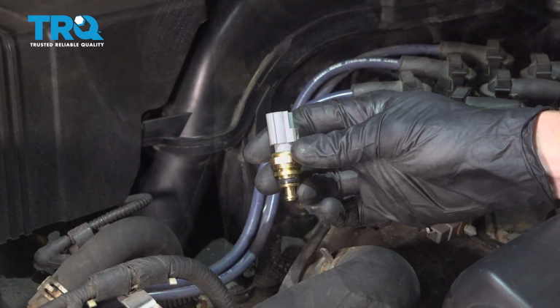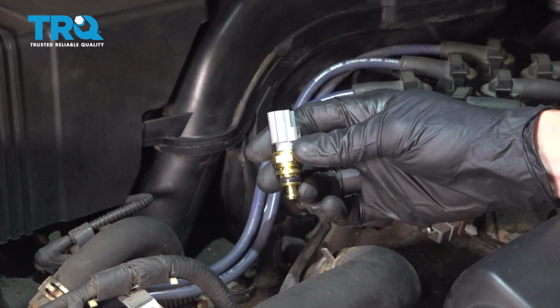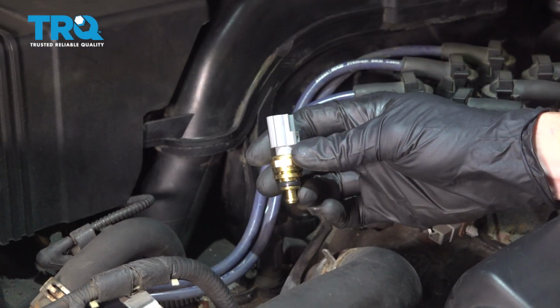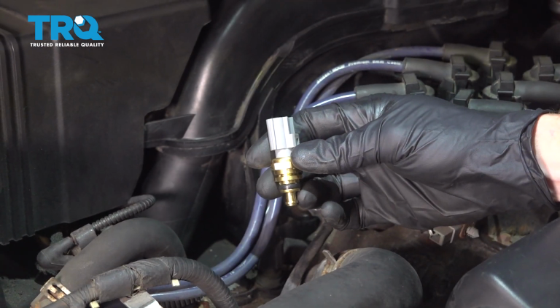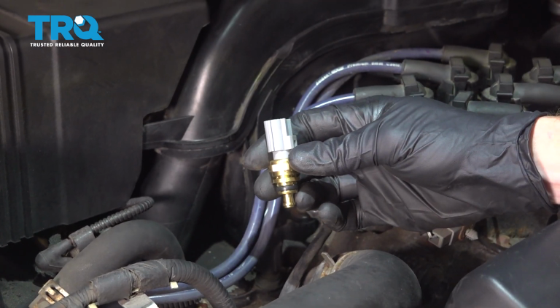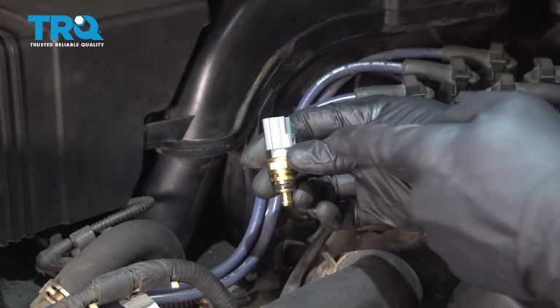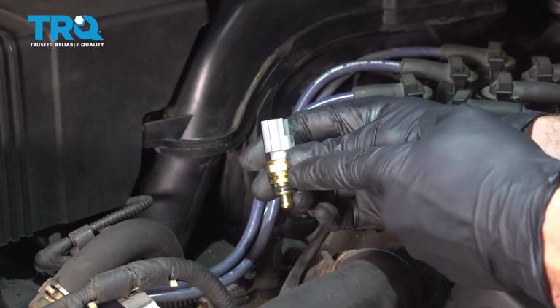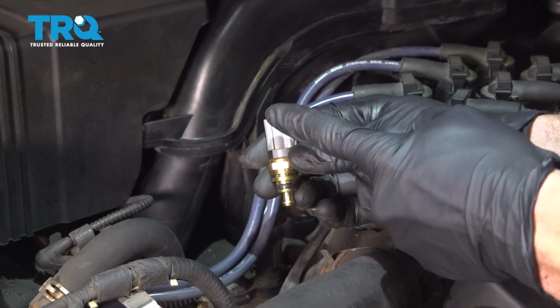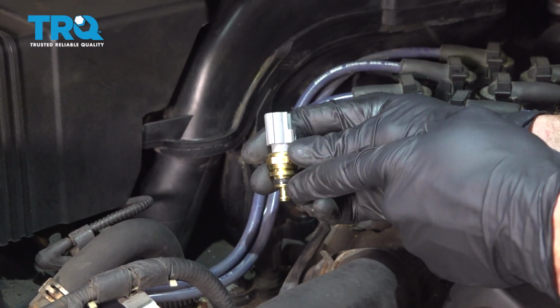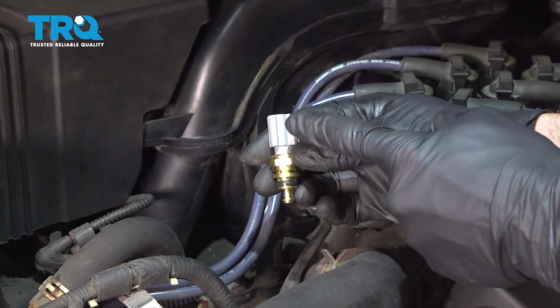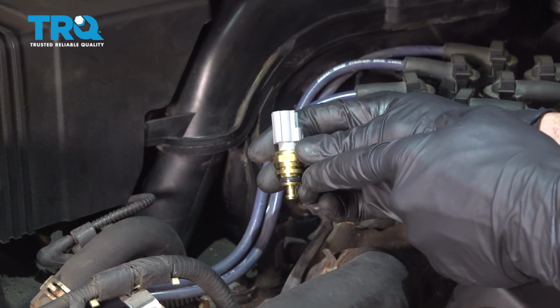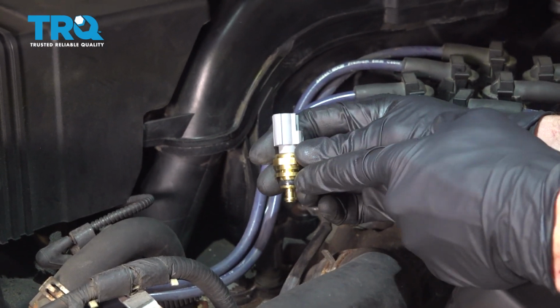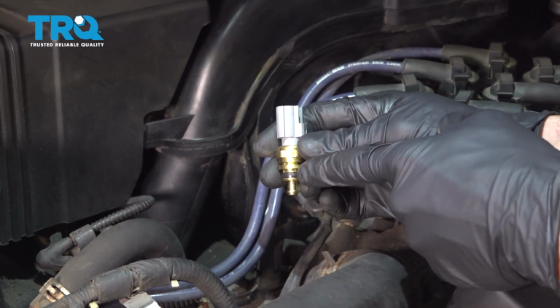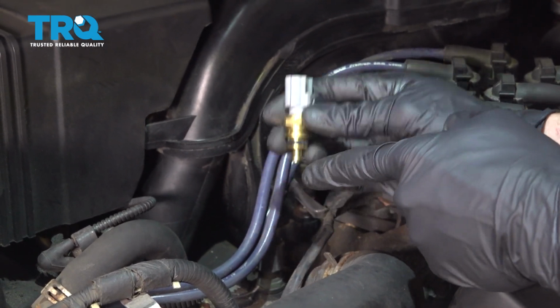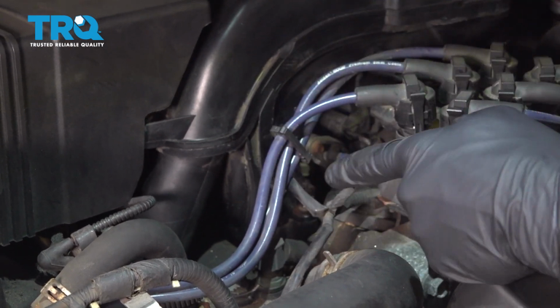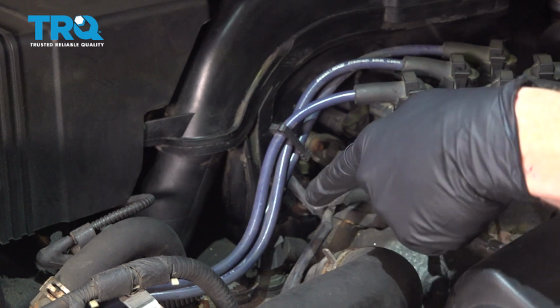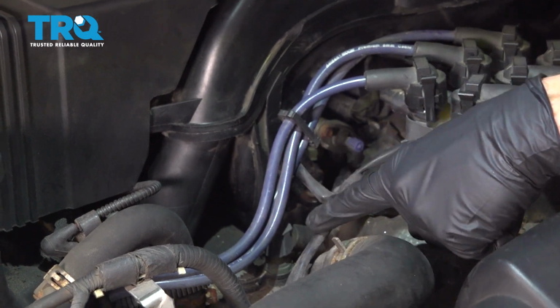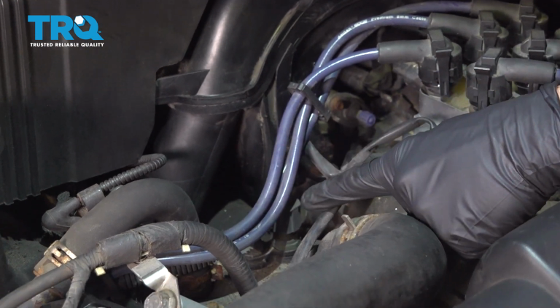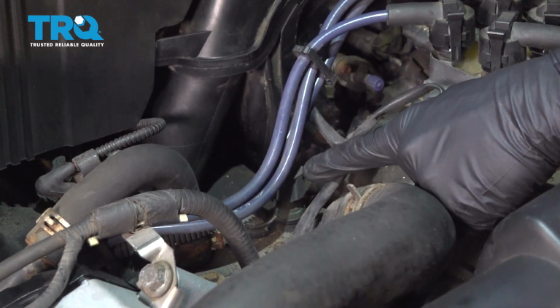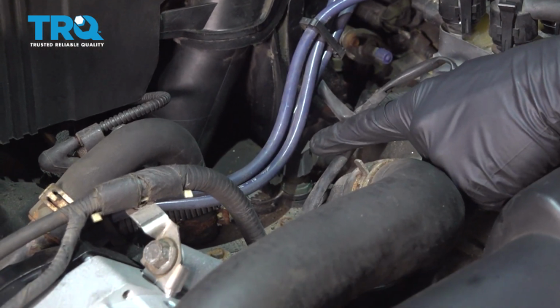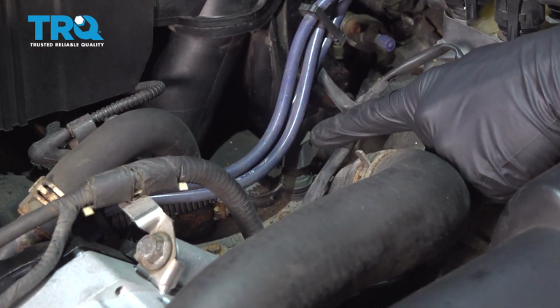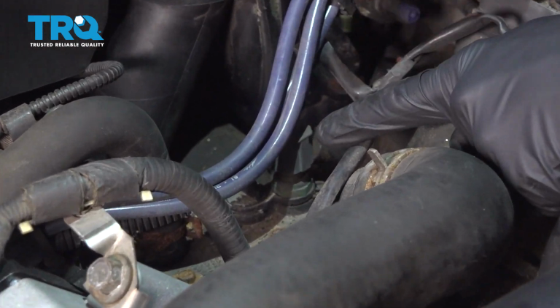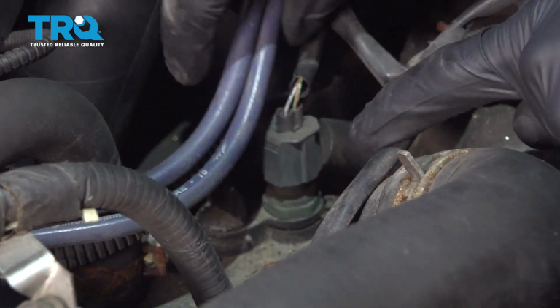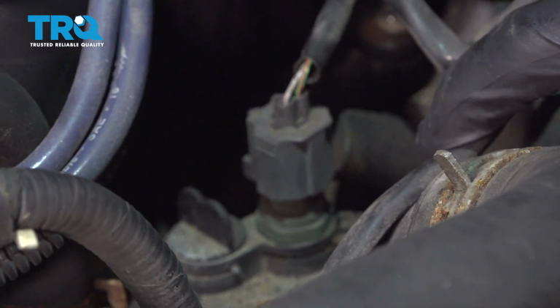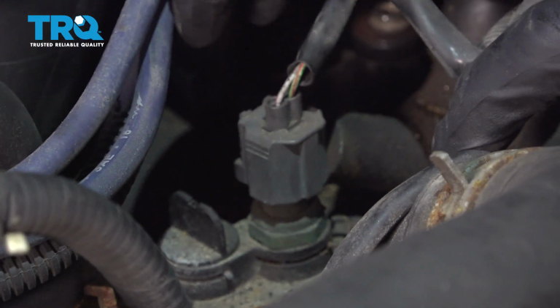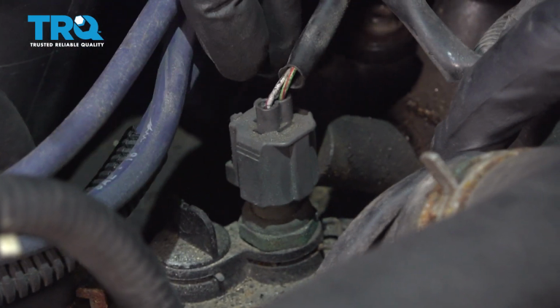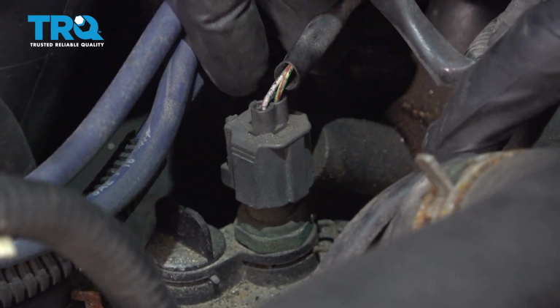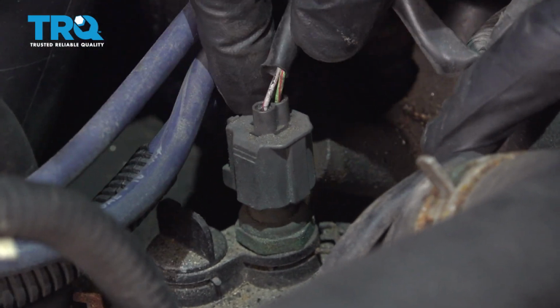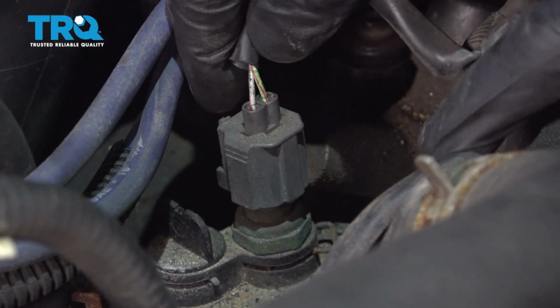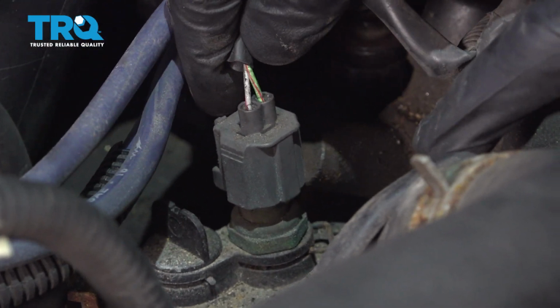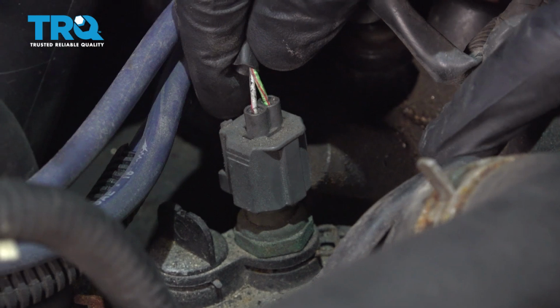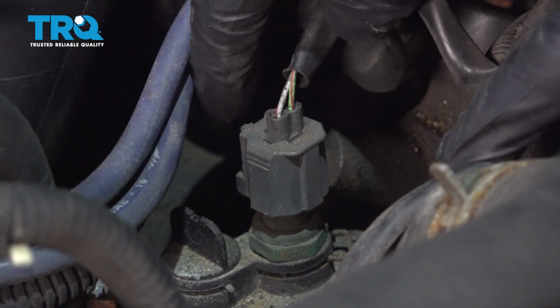Now that we have the coolant drained, let's continue under the hood and we're going to start looking for our coolant temp sensor. That's going to be located right here, right on top of the thermostat housing. You can see that it has two wires going to it.